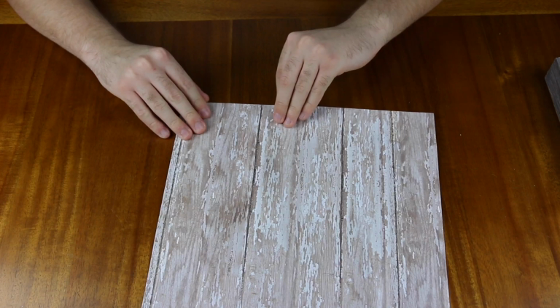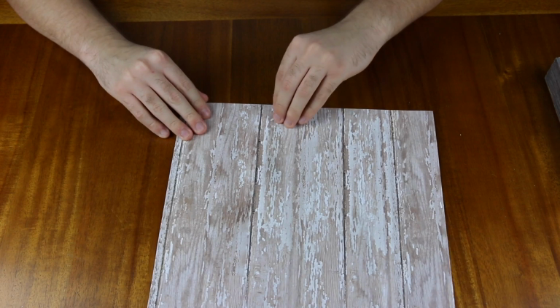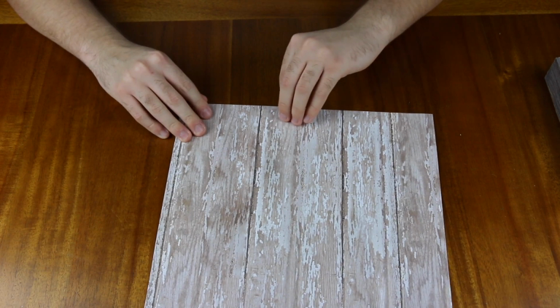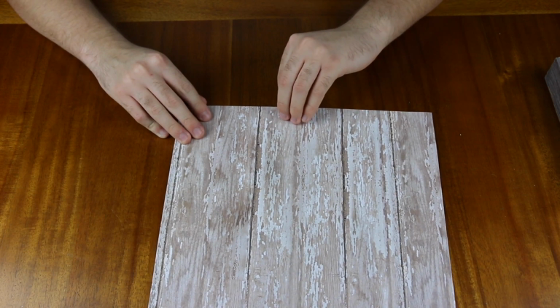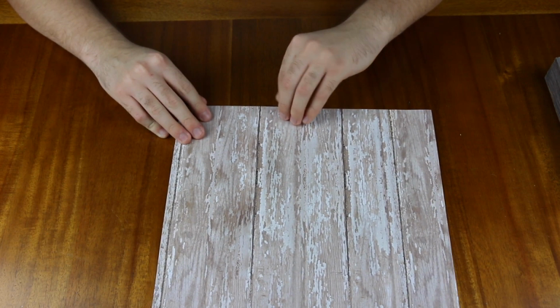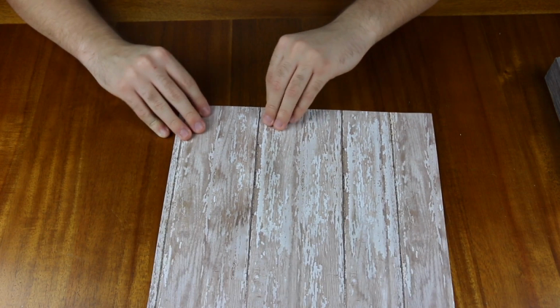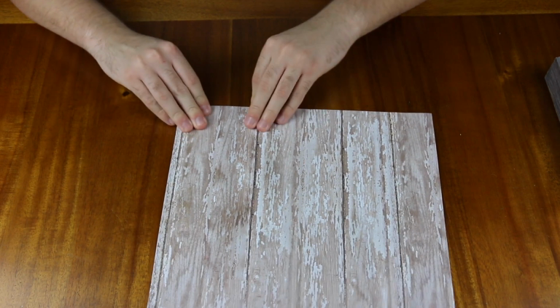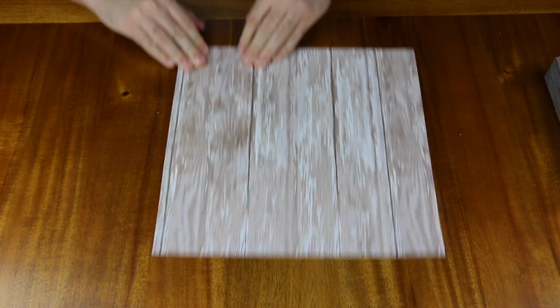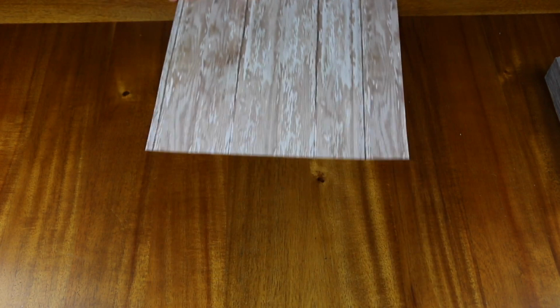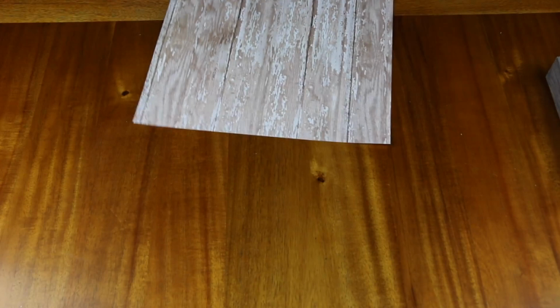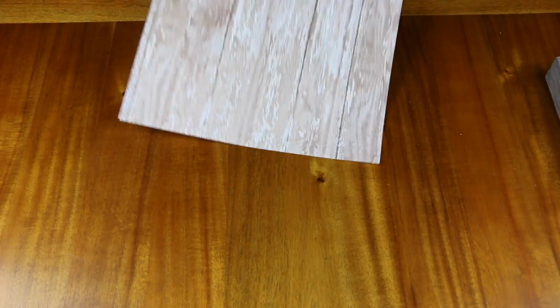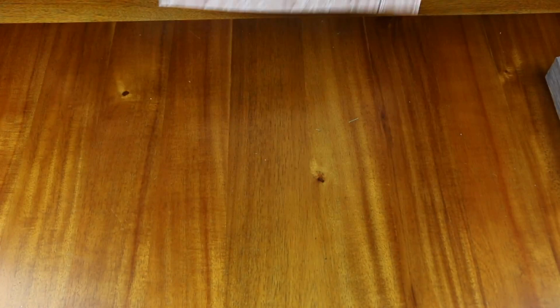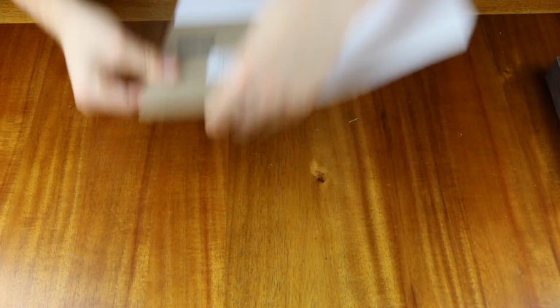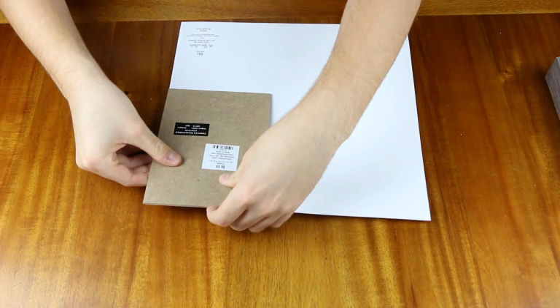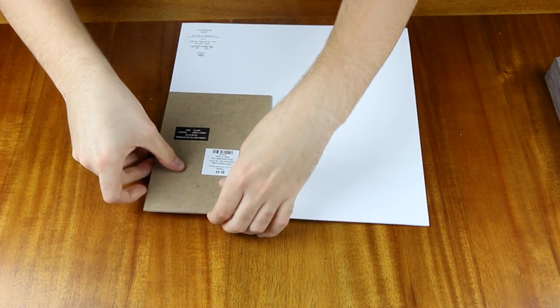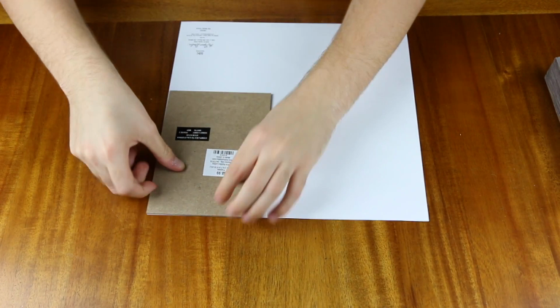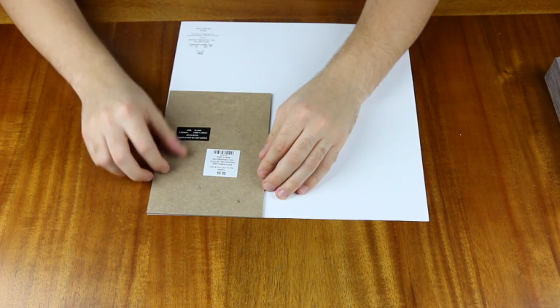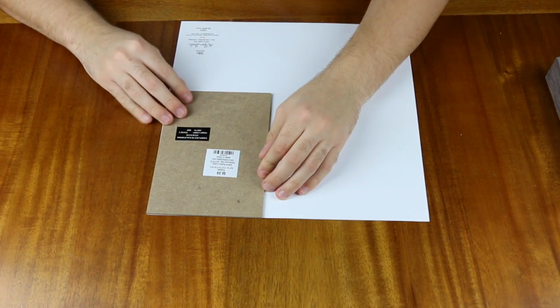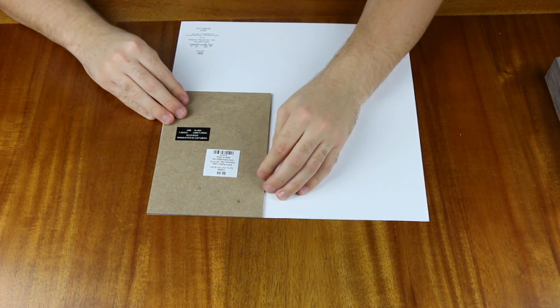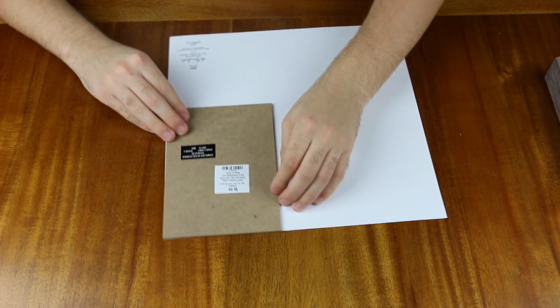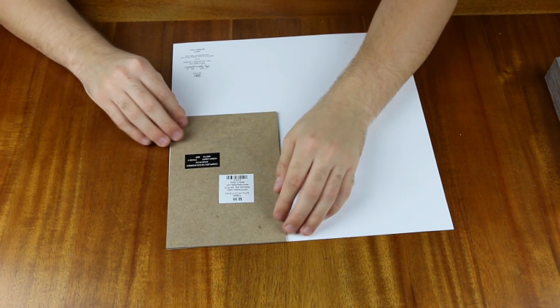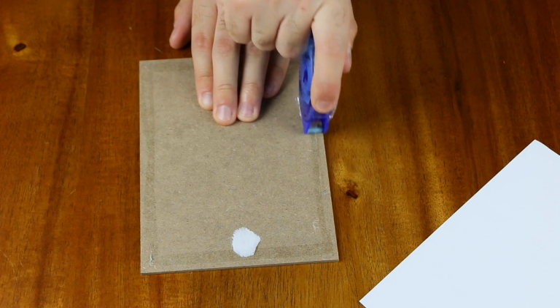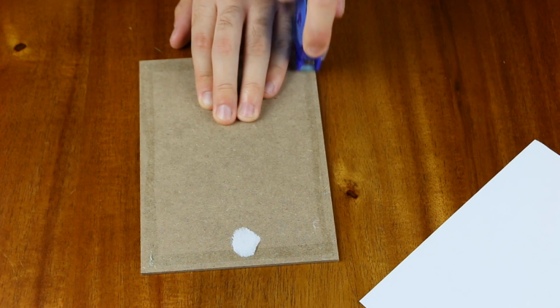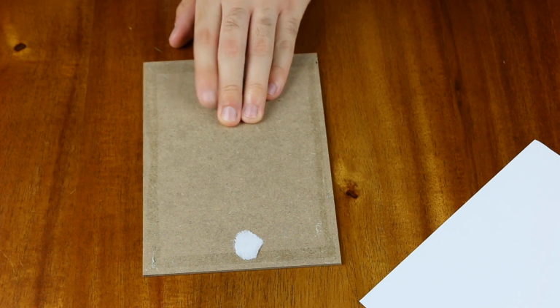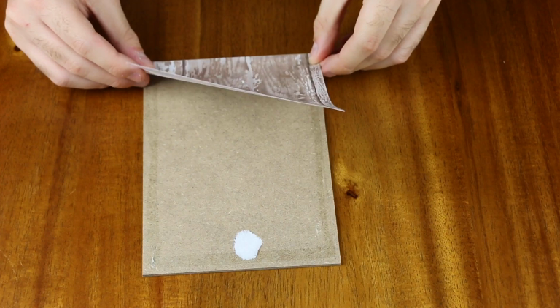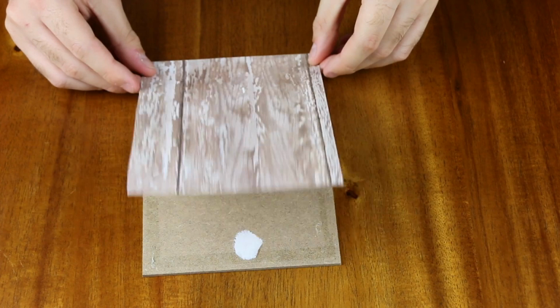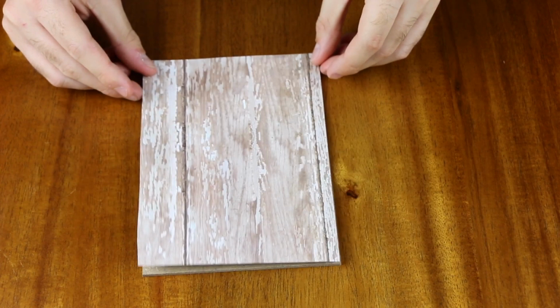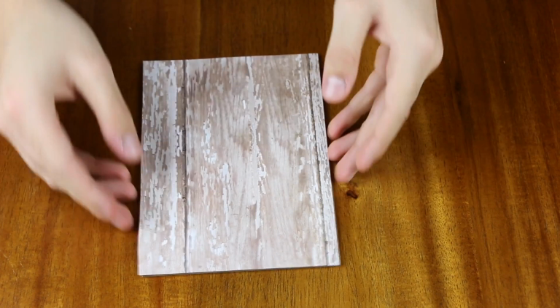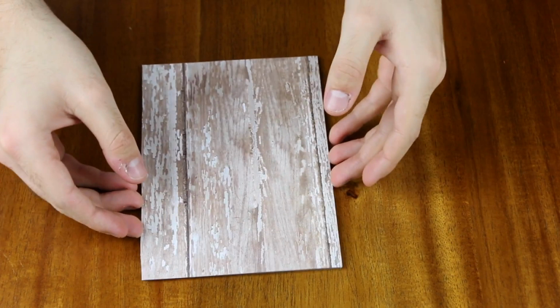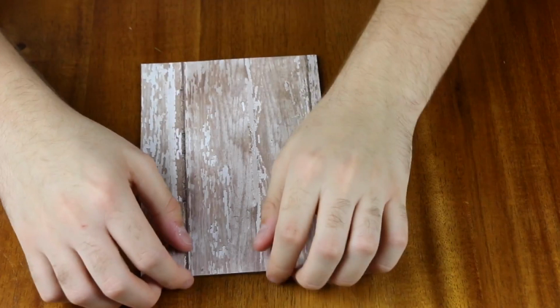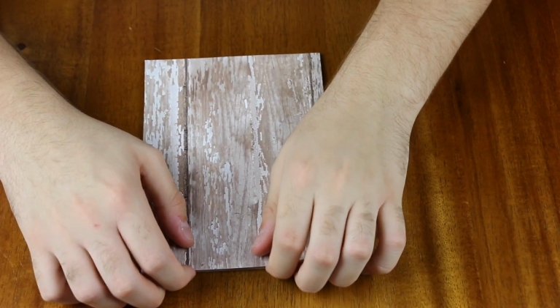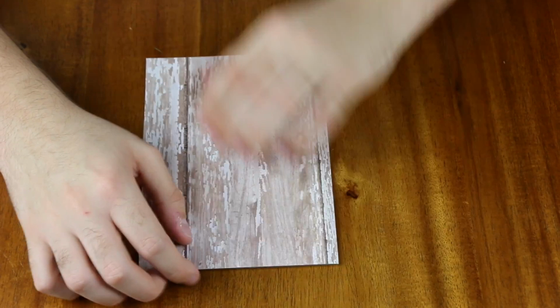Take whatever paper you found that you like to be used as the background paper. I found this old rustic wood looking paper that I thought would look very nice. Cut out the size you'll need and use some two-sided tape to adhere that to the back piece.